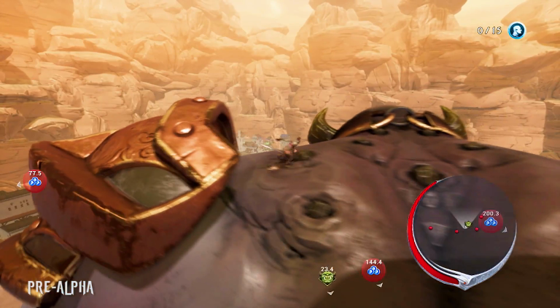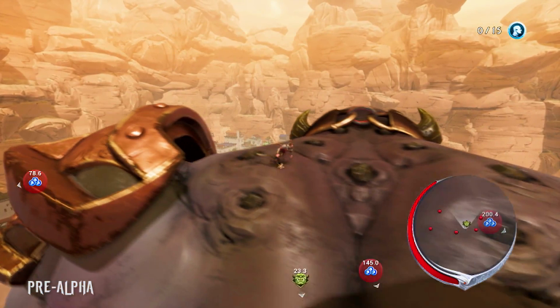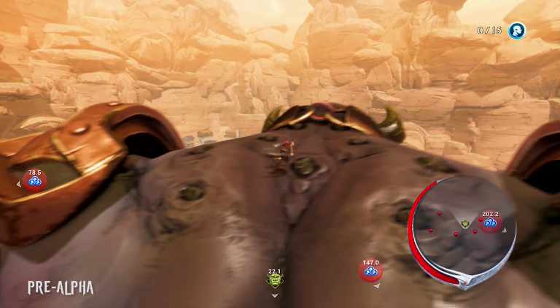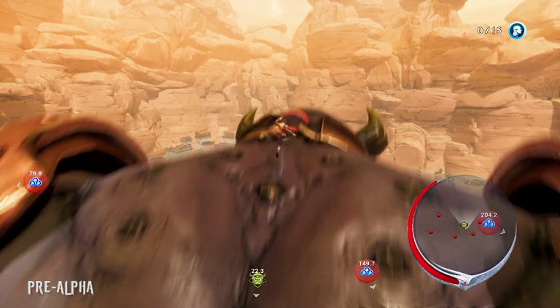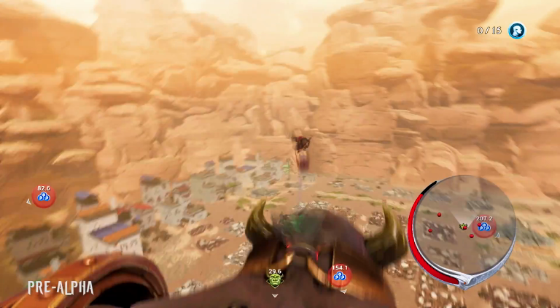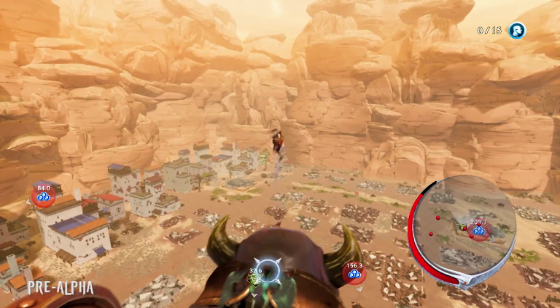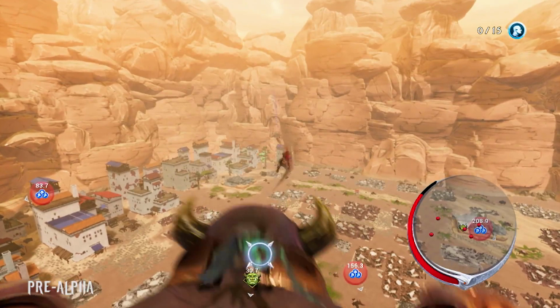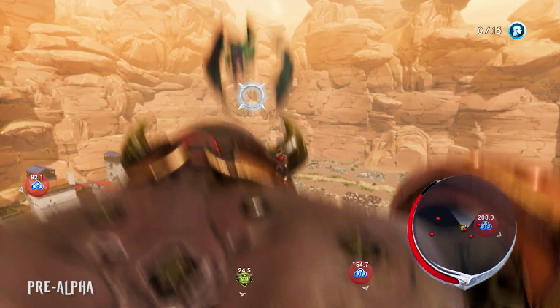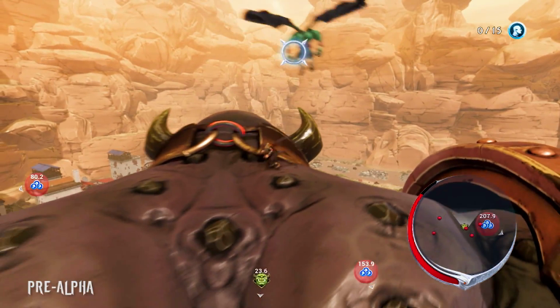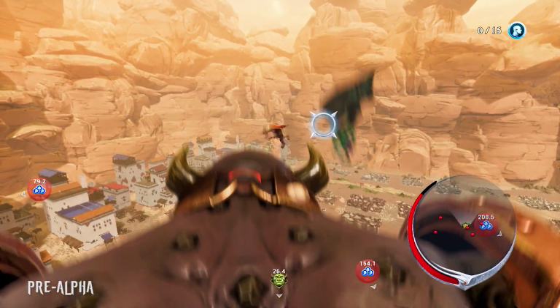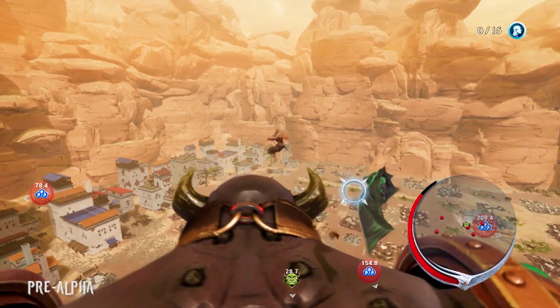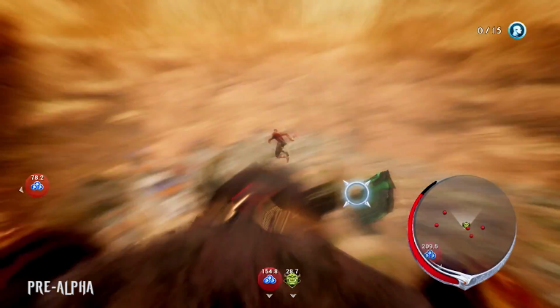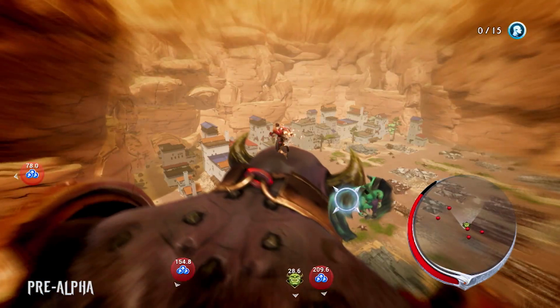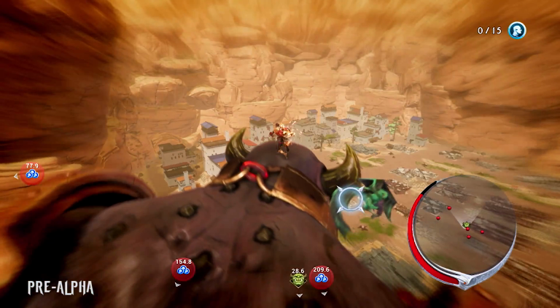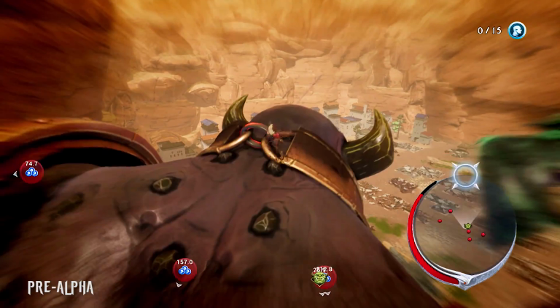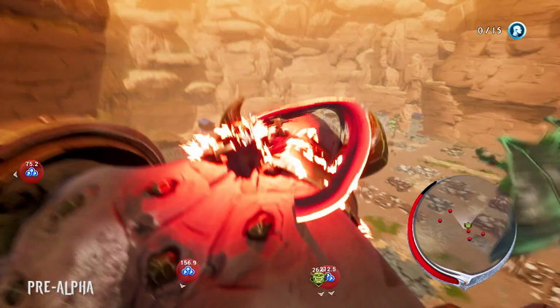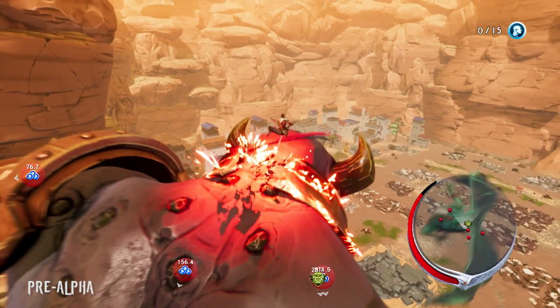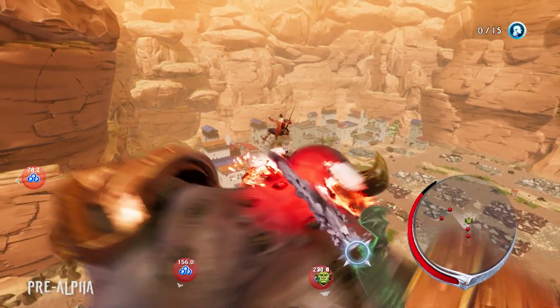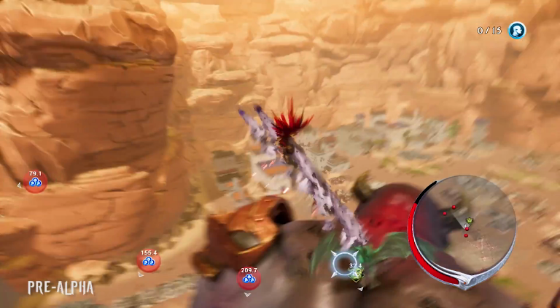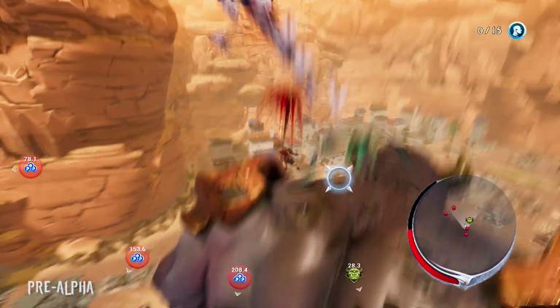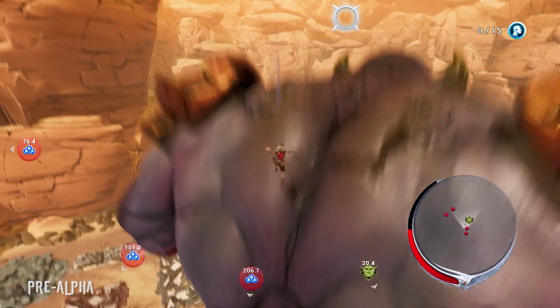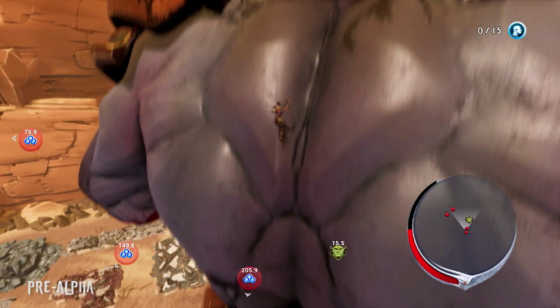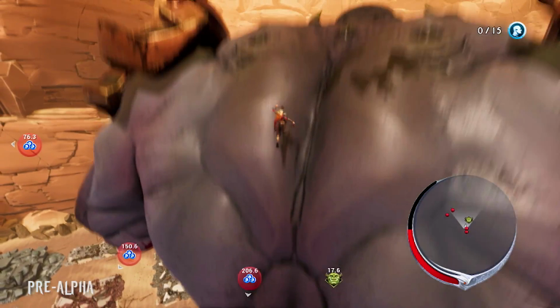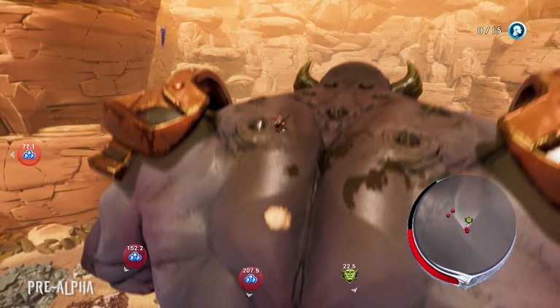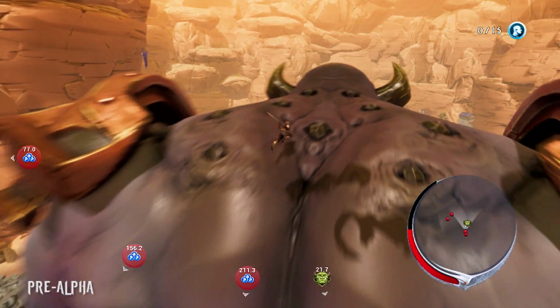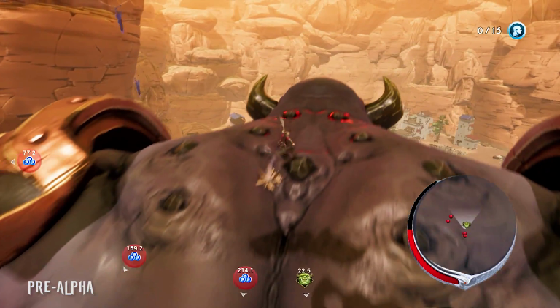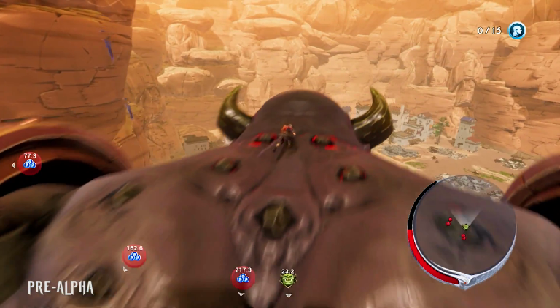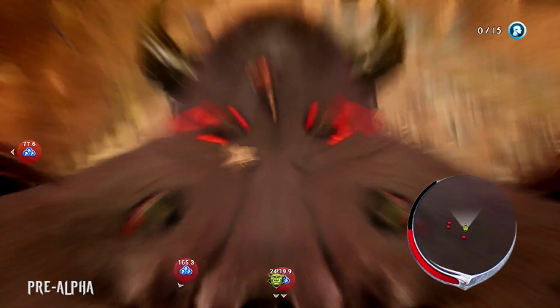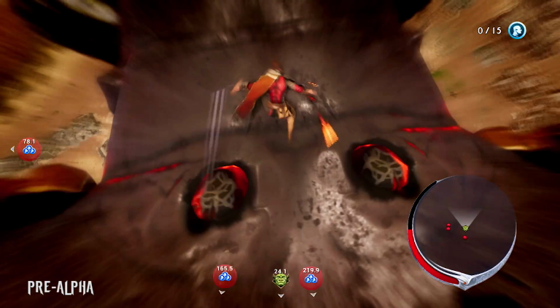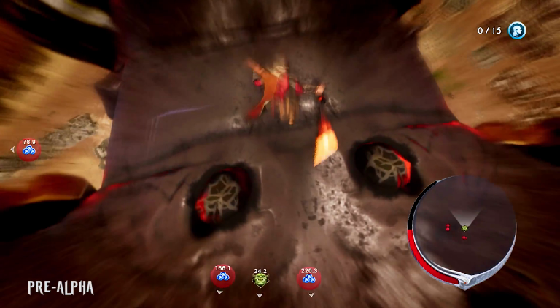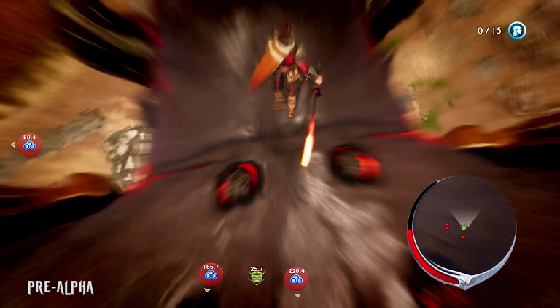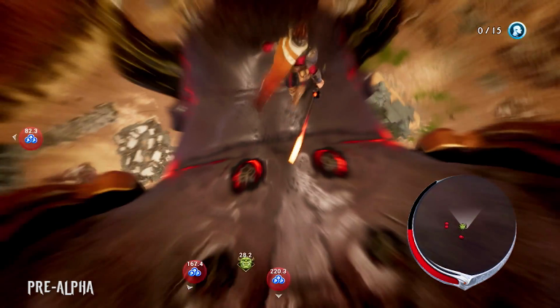He climbs up the back of the ogre and is presented with one final challenge: staying up there long enough to take out its remaining armor. First, he removes the helmet, and then the collar. With these two obstacles out of the way and its neck exposed, Avil can finally go in for the kill. And so, the second ogre falls.